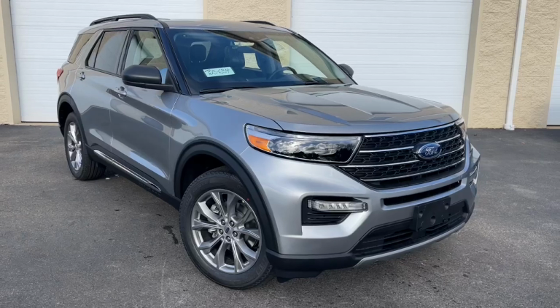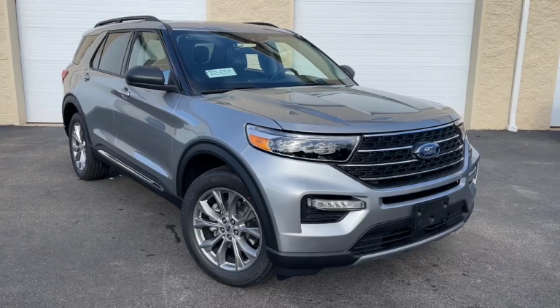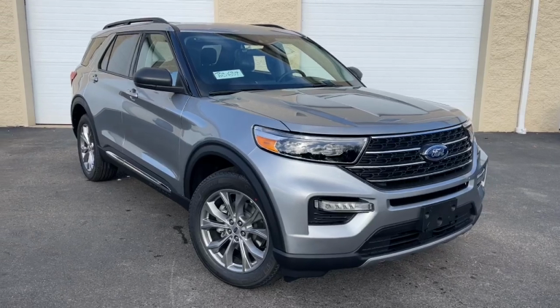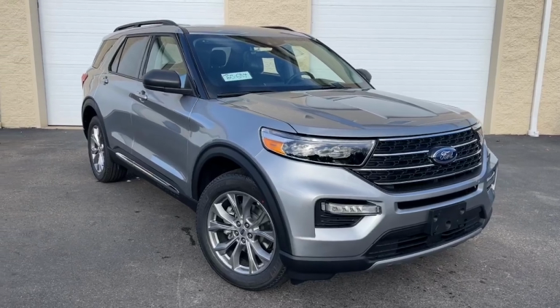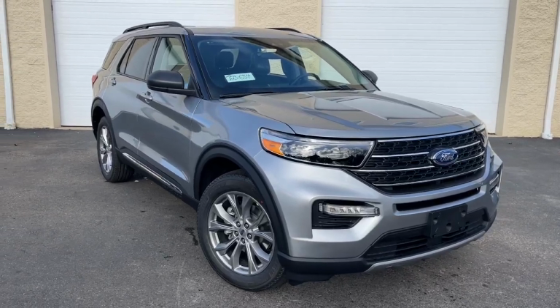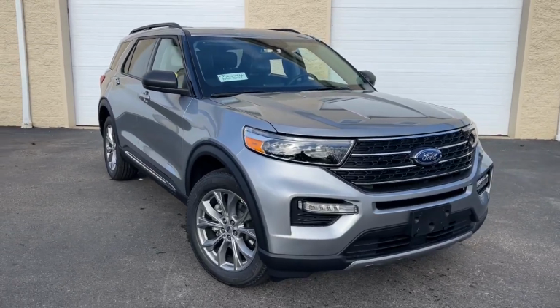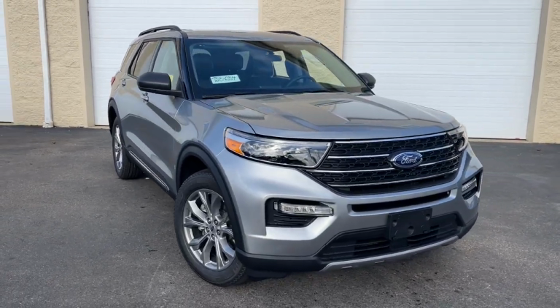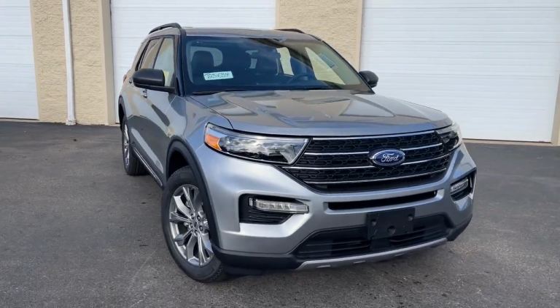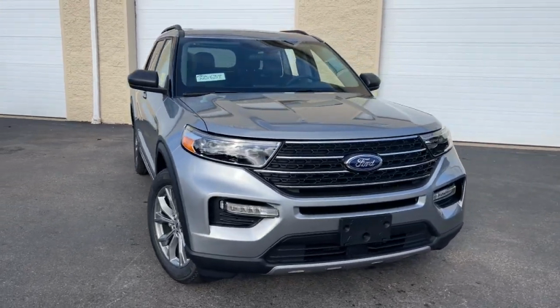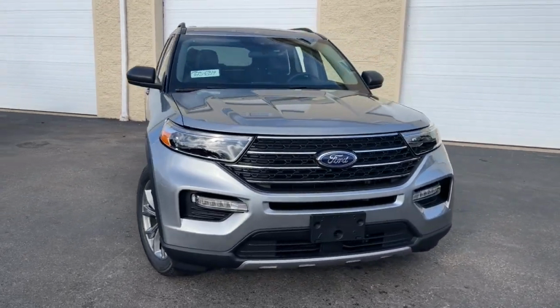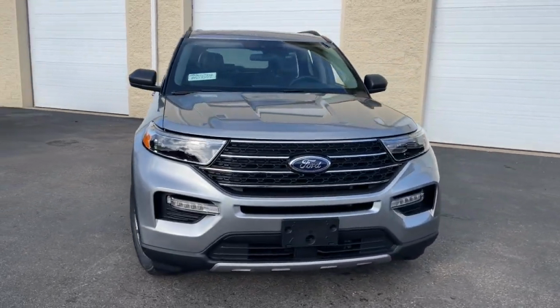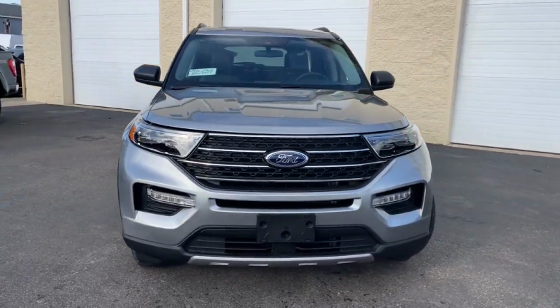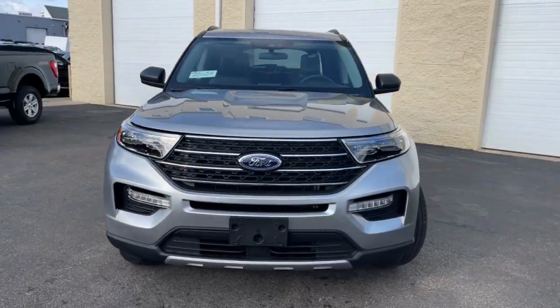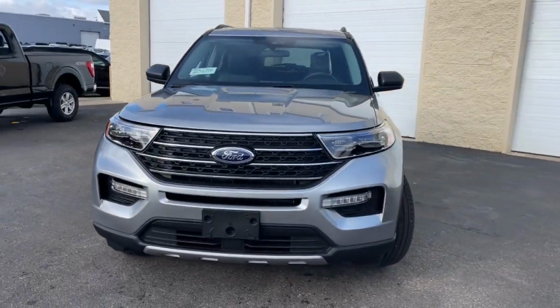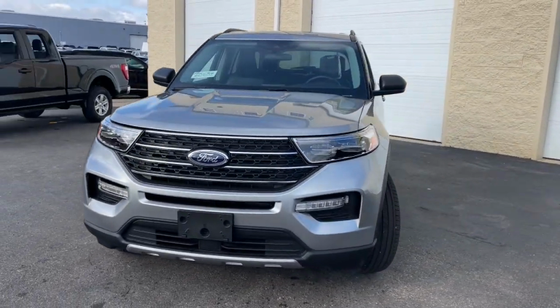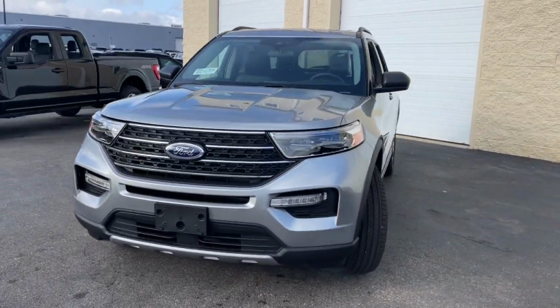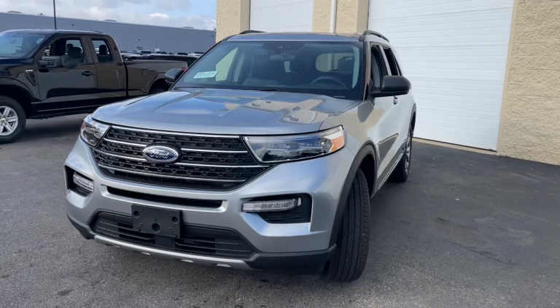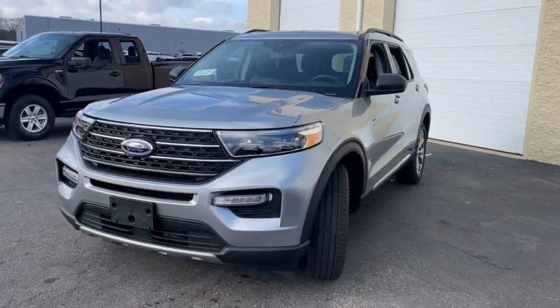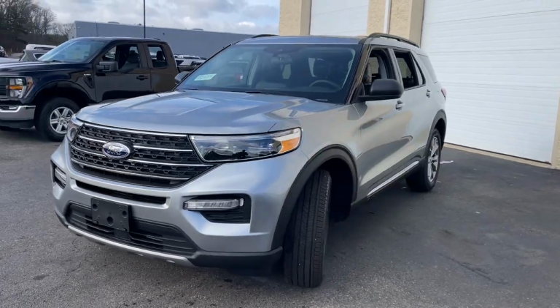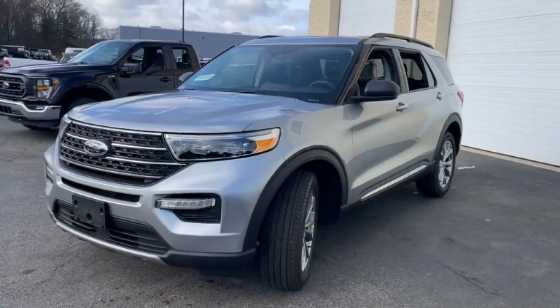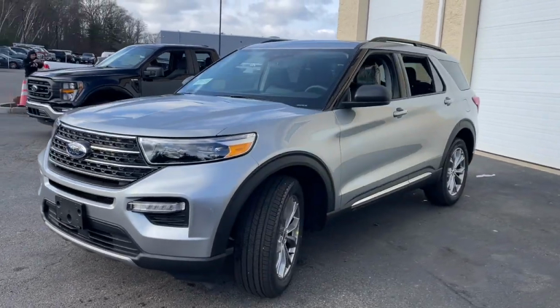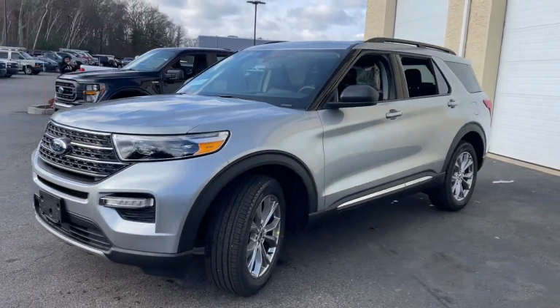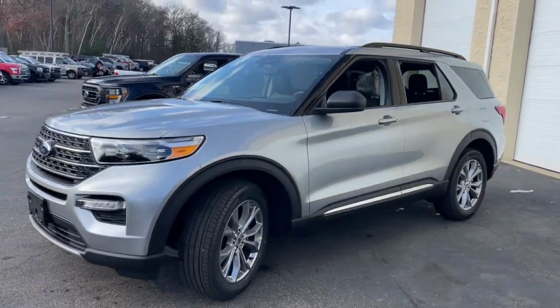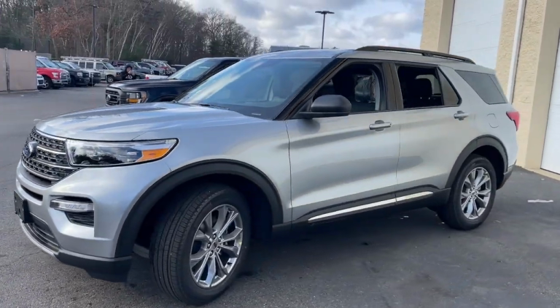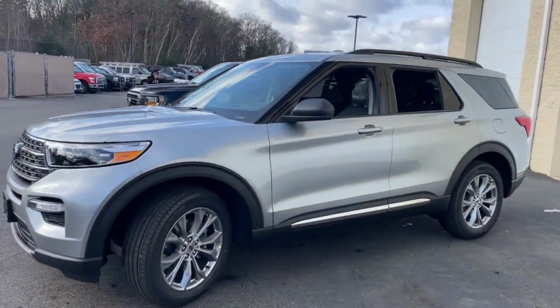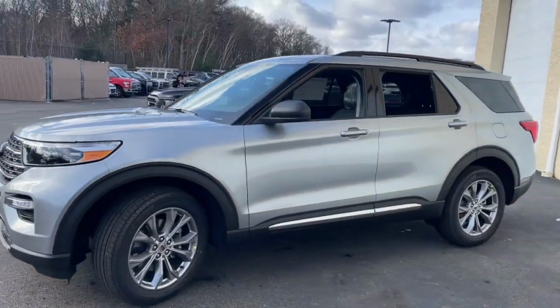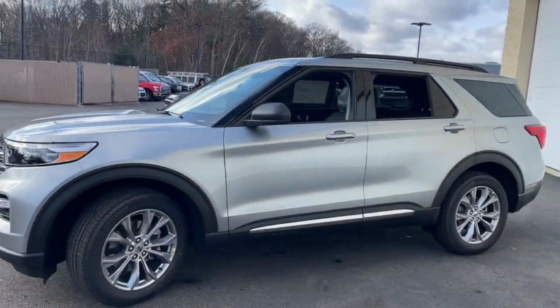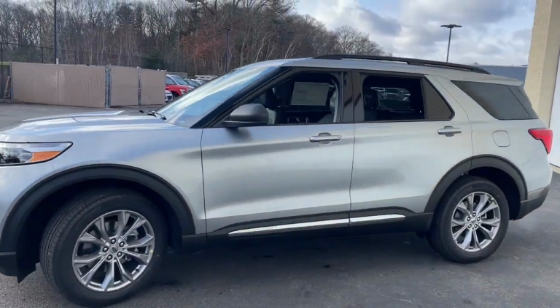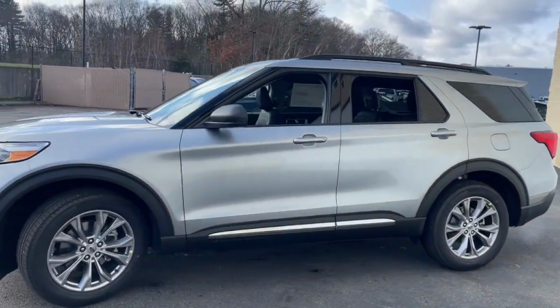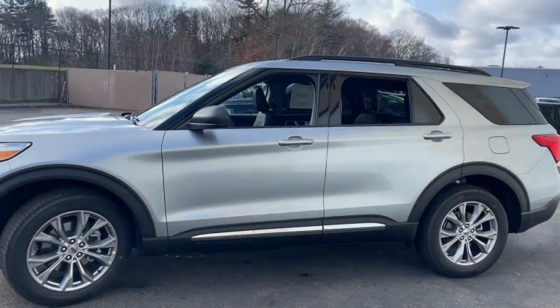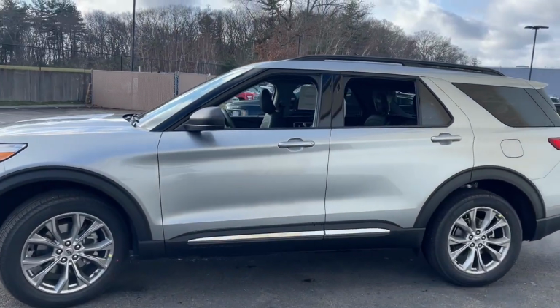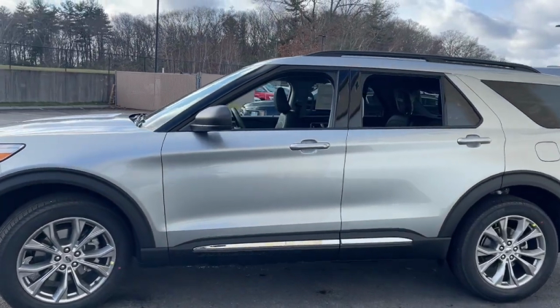Looking for your dream car? It could be the 2023 Ford Explorer. Here's an Explorer that brings an uncompromising spirit to all your adventures.